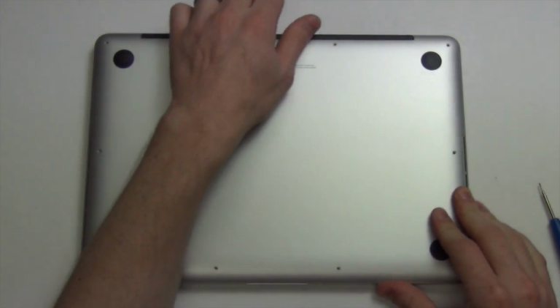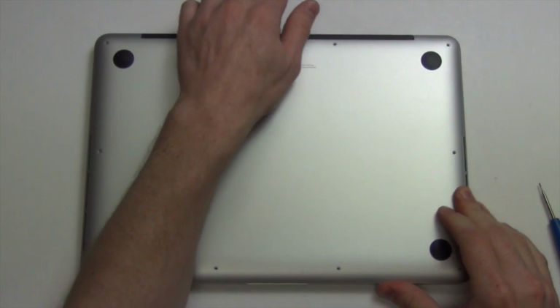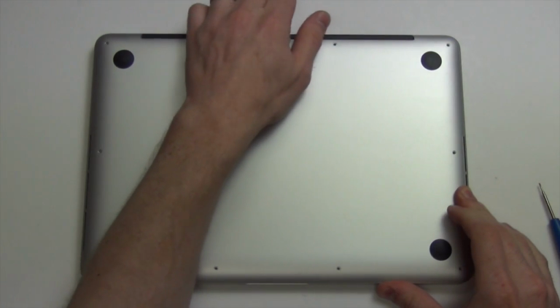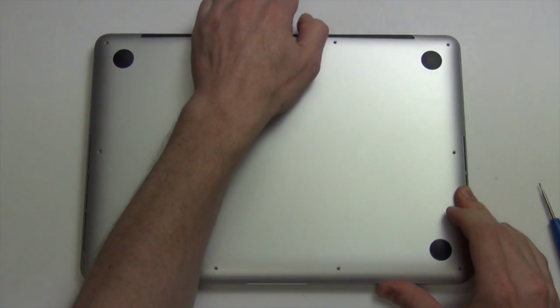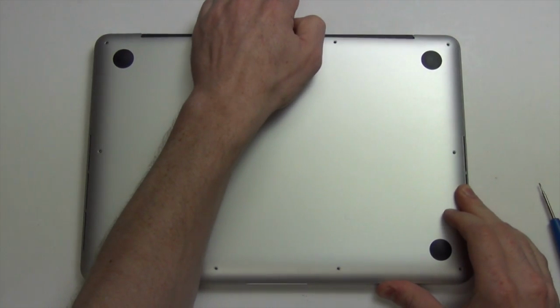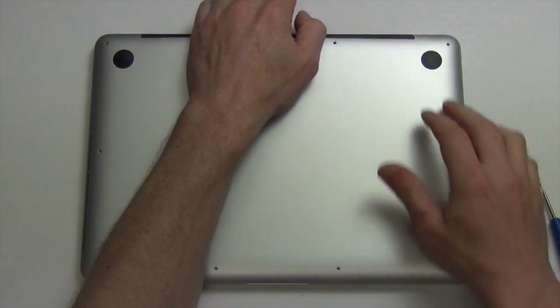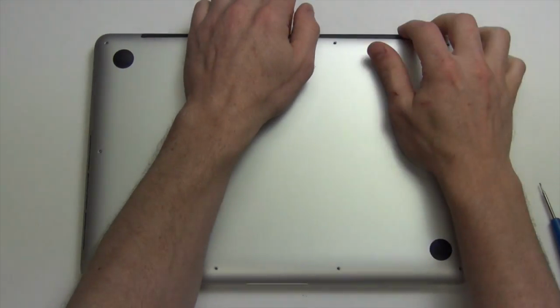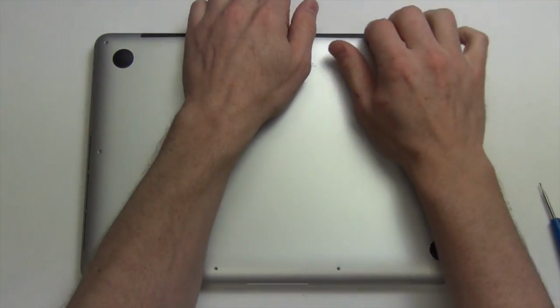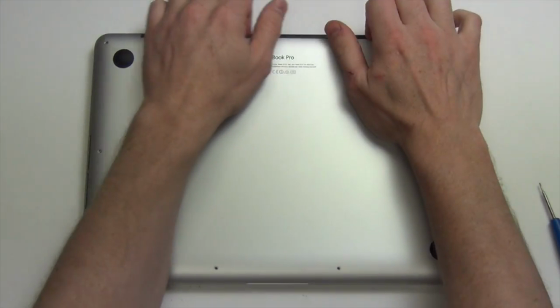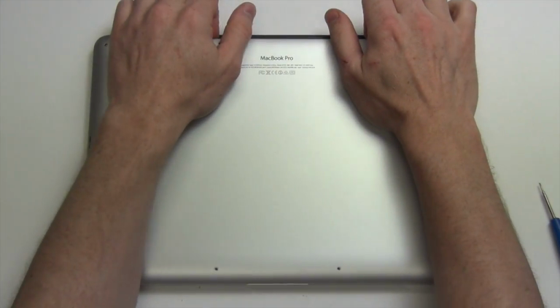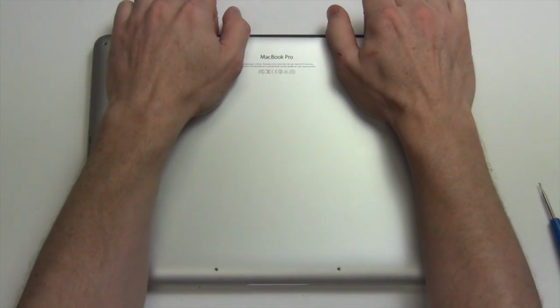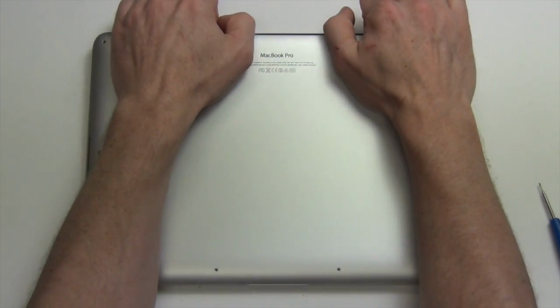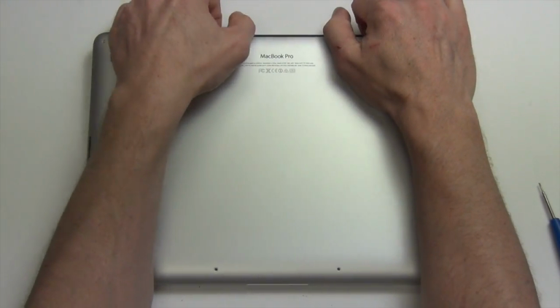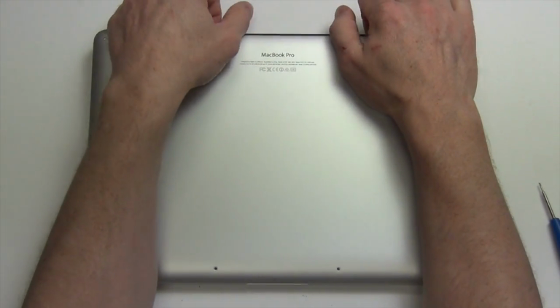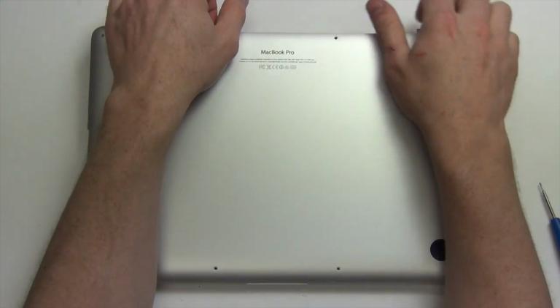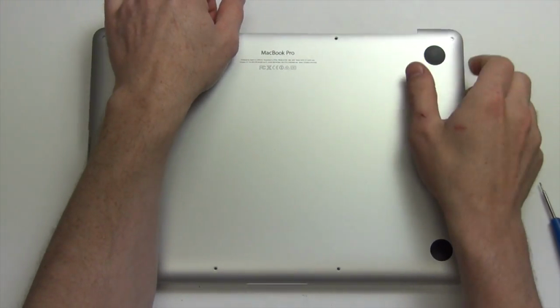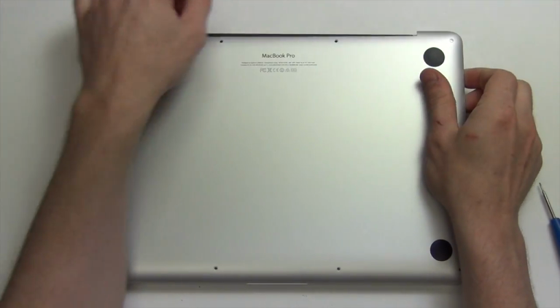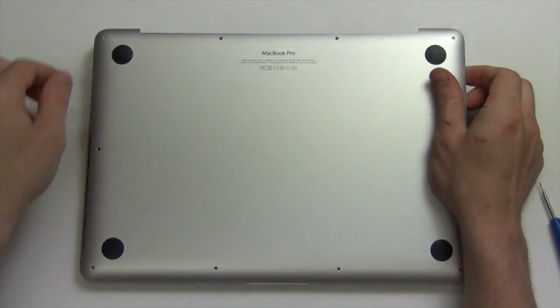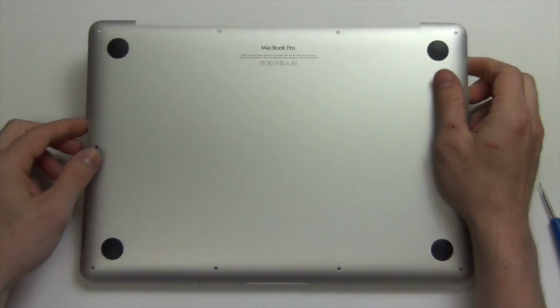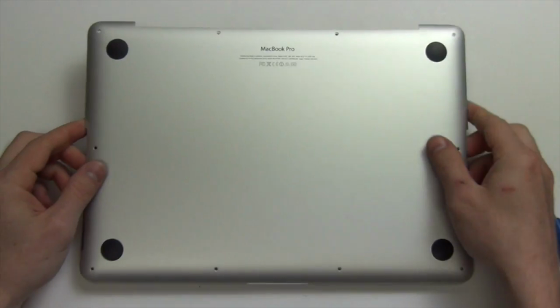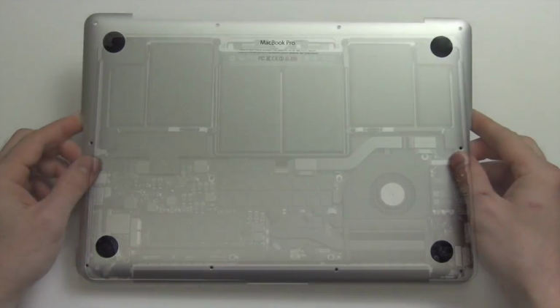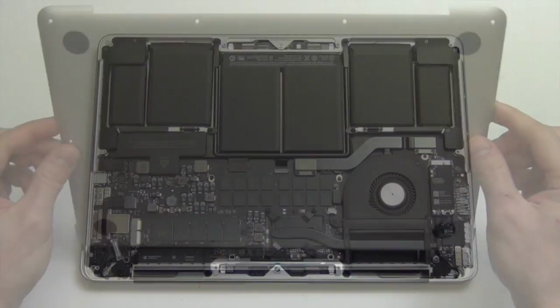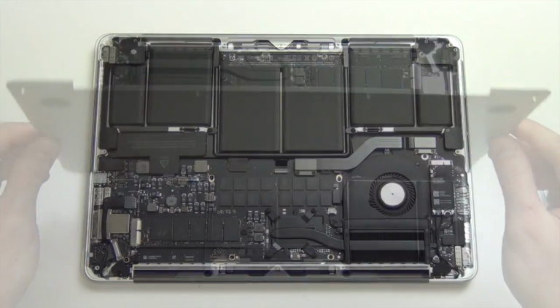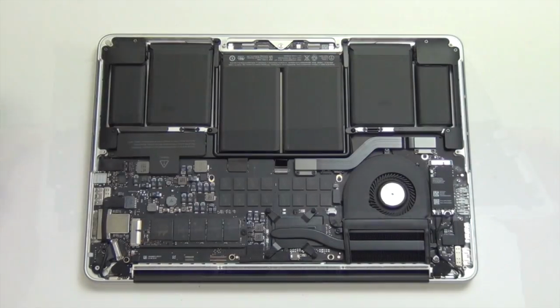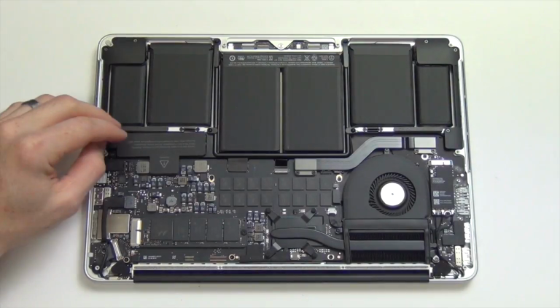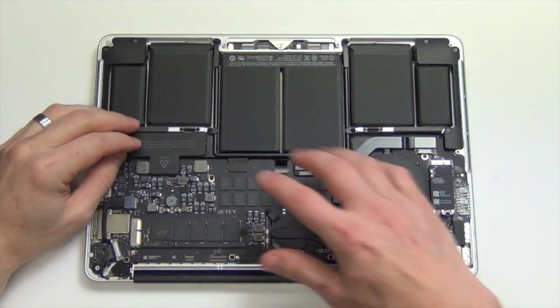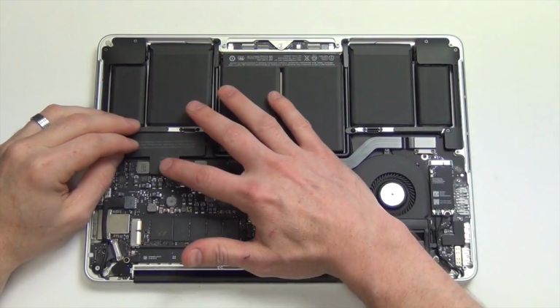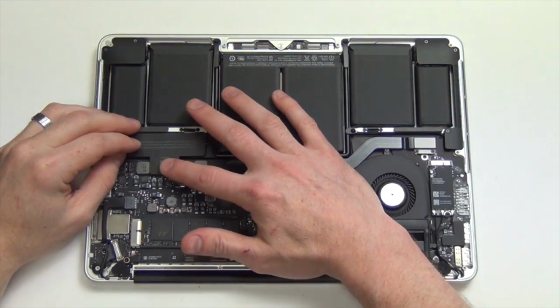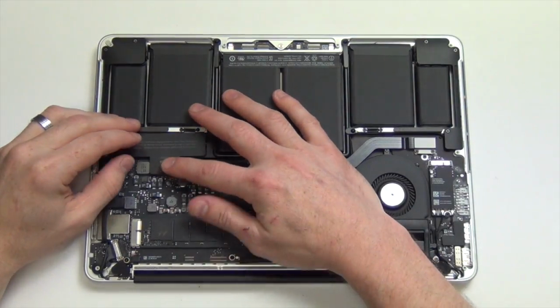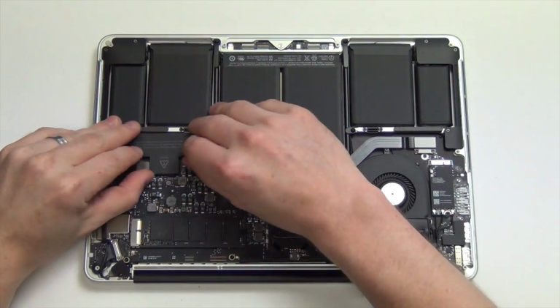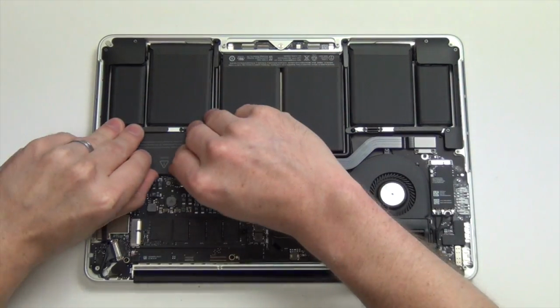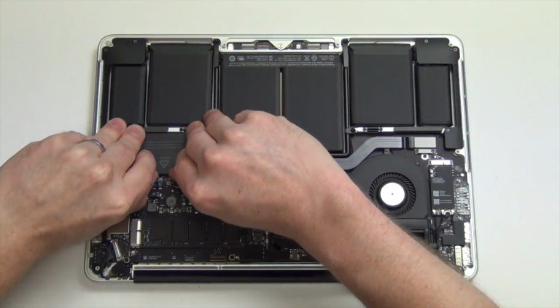Firmly lift up on the bottom pan to remove it. First you will need to unplug the battery.